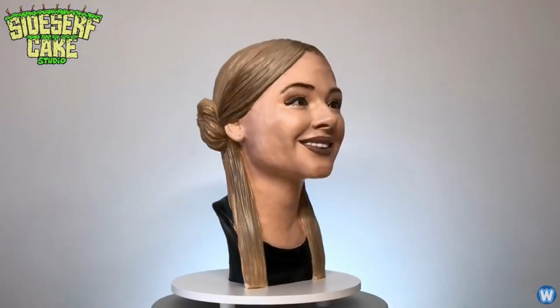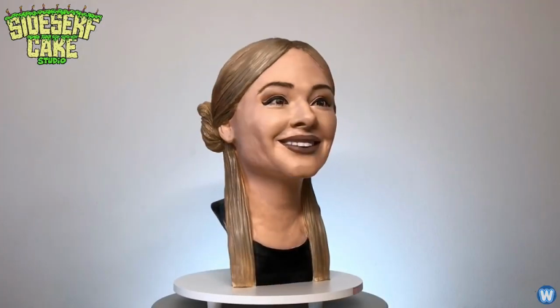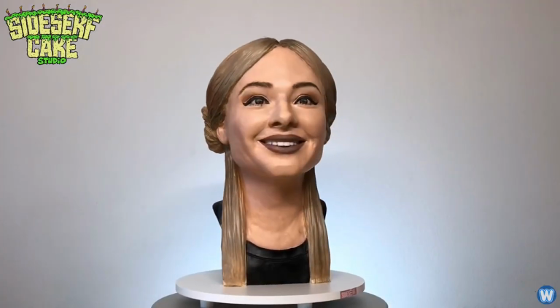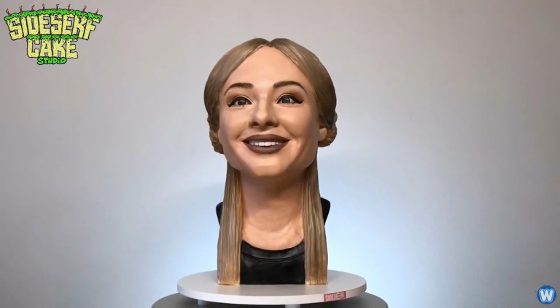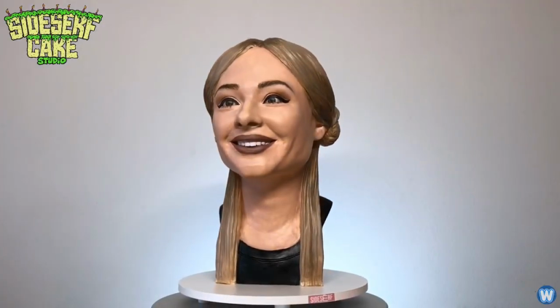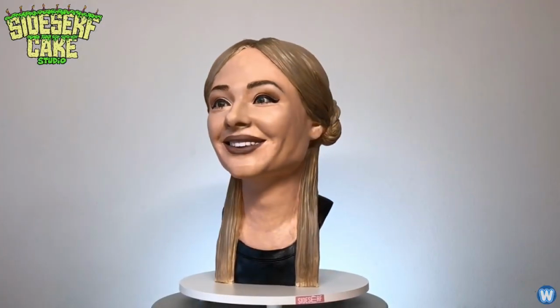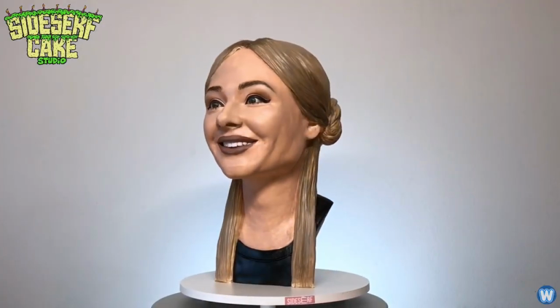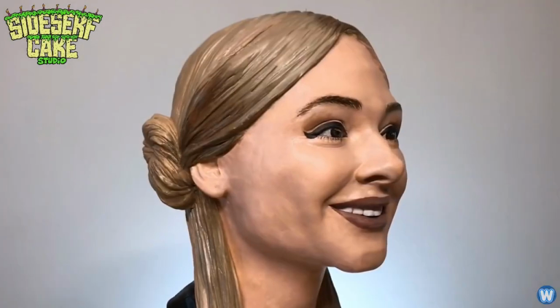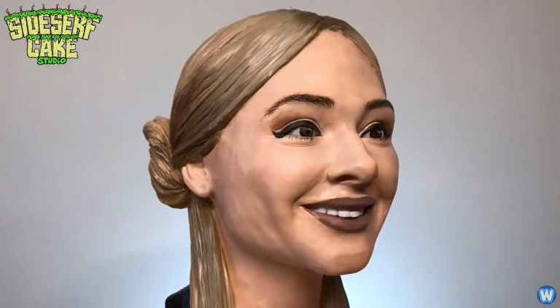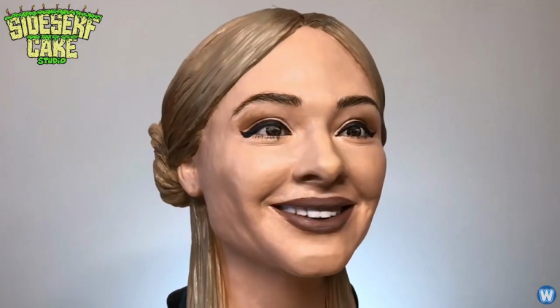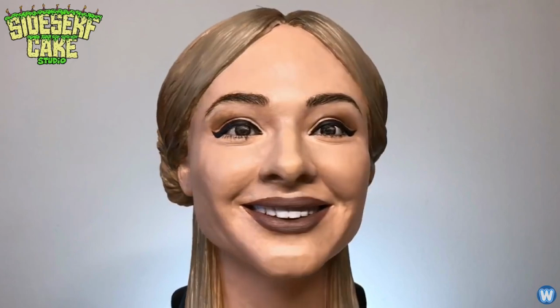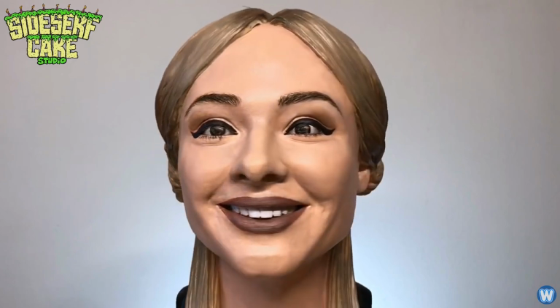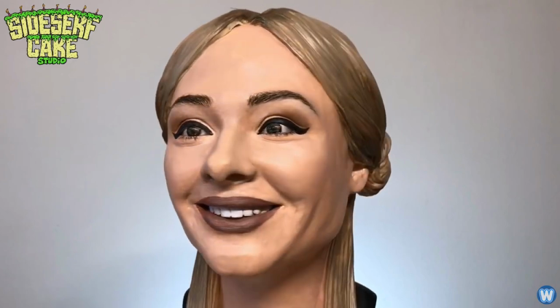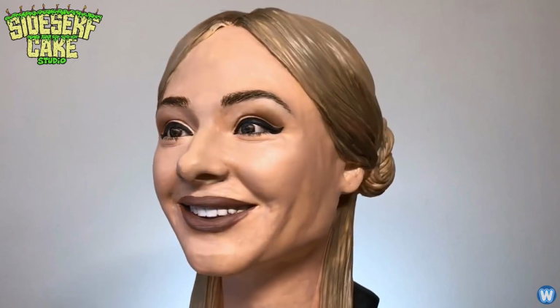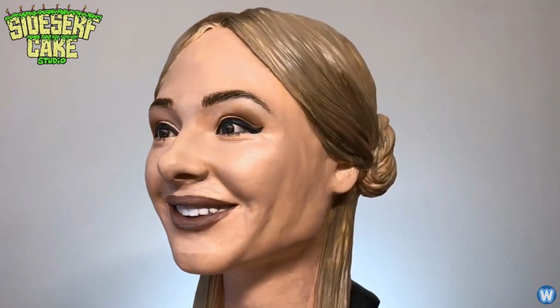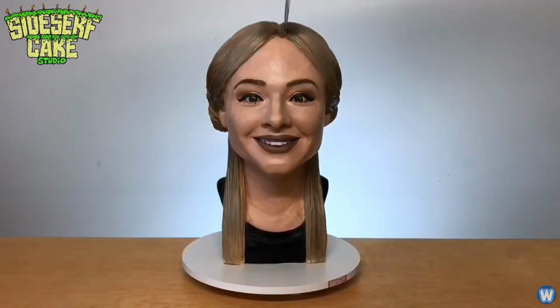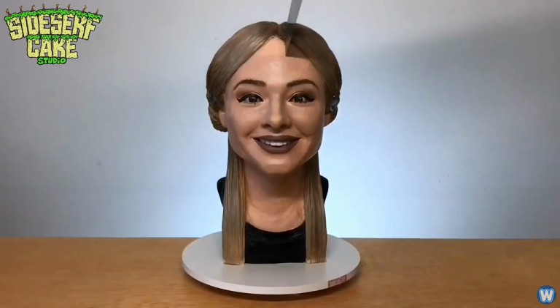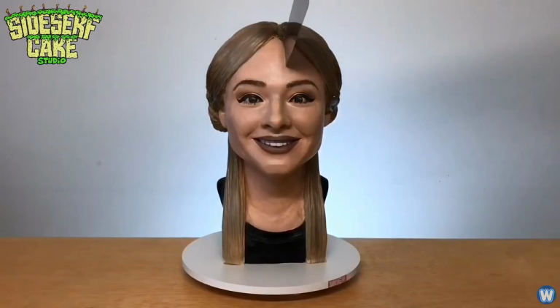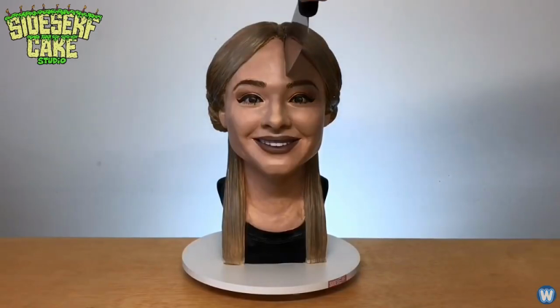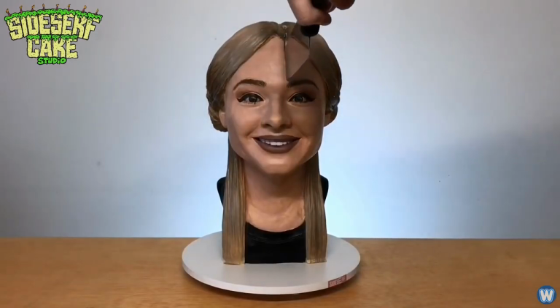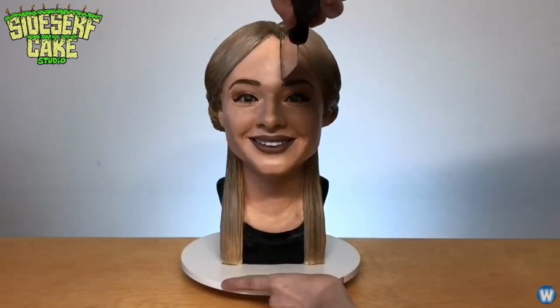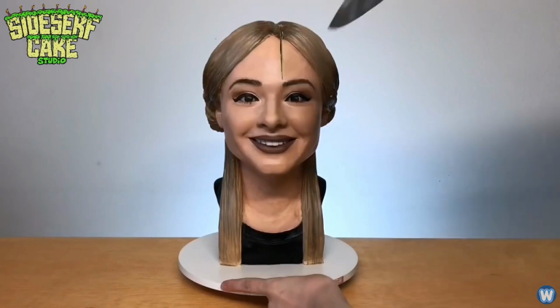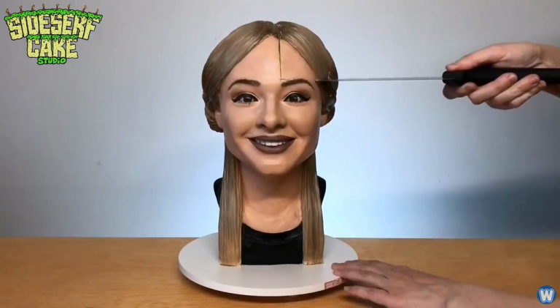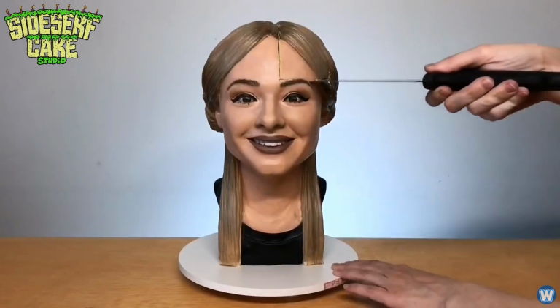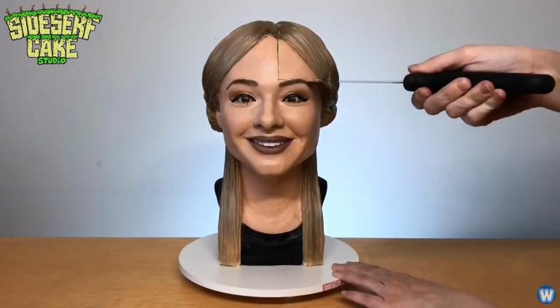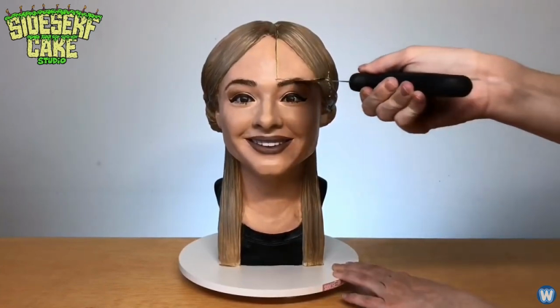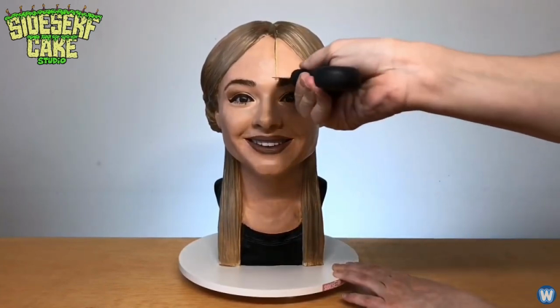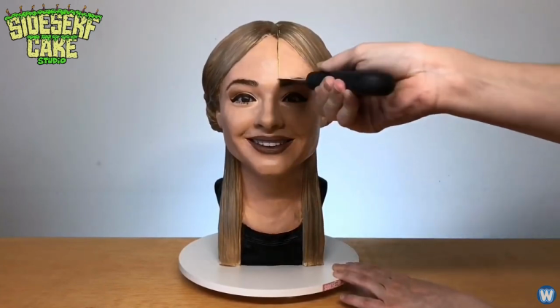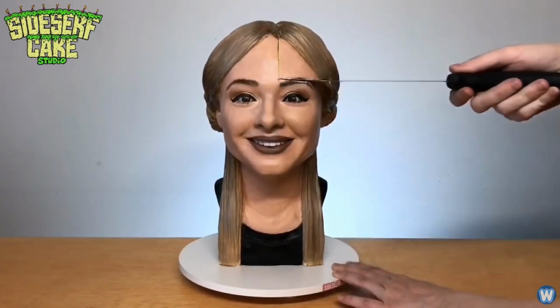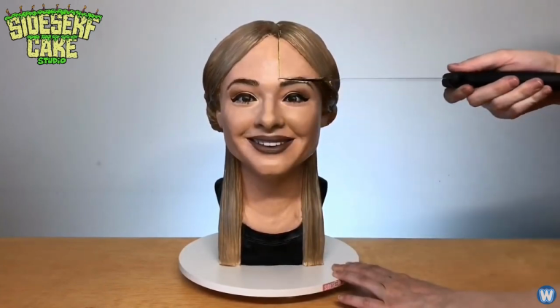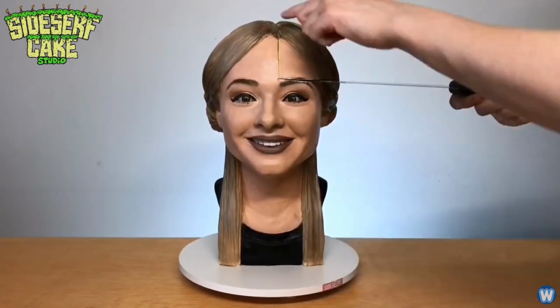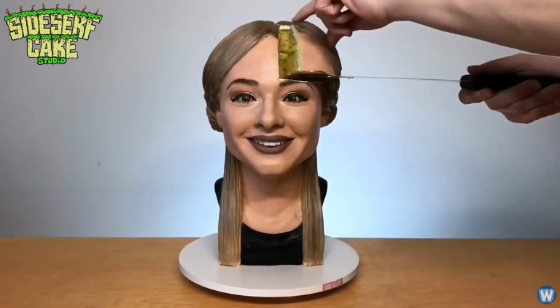Natalie does make some cakes for customers, but usually they are just made for her YouTube channel and eaten afterwards. But when I saw her cut into her selfie cake, it brought a whole new meaning to the saying: 'I'm going to give them a piece of my mind.'